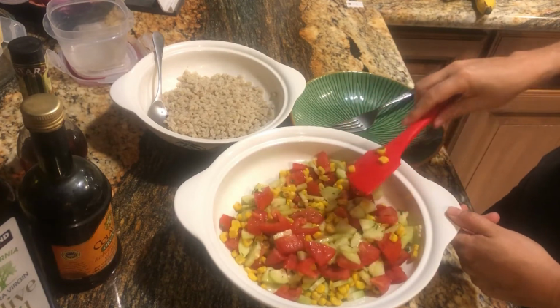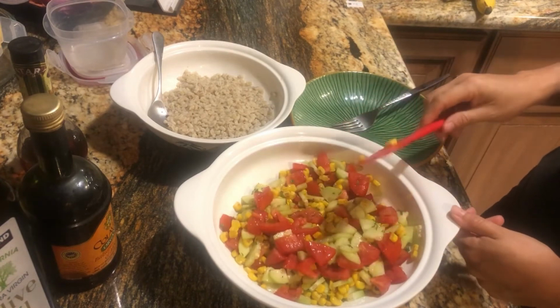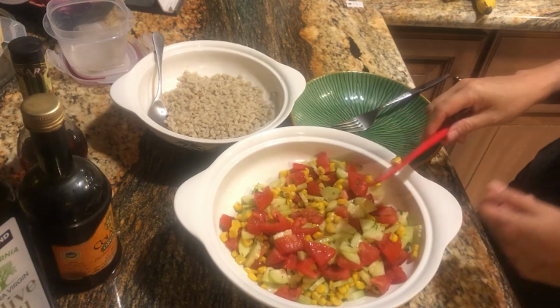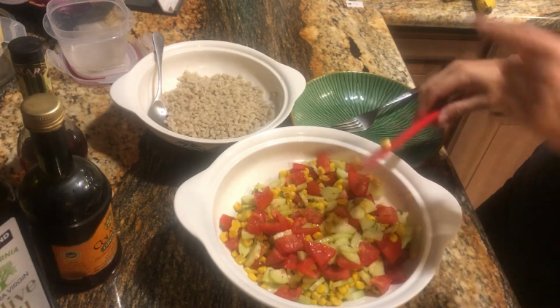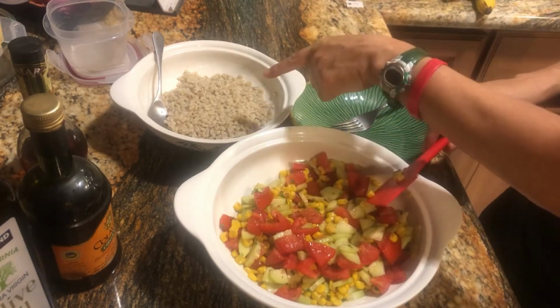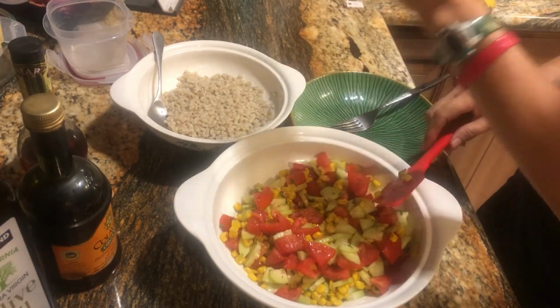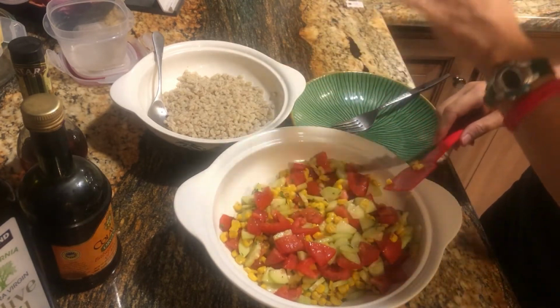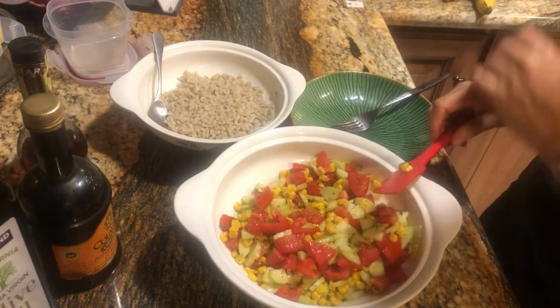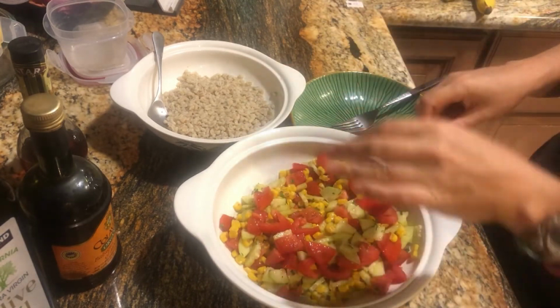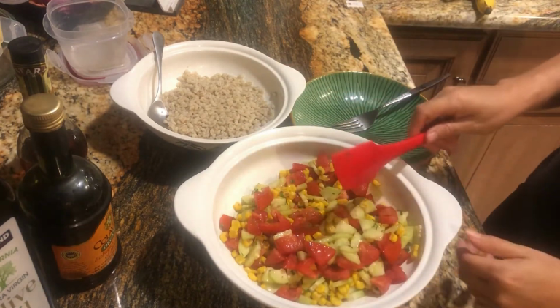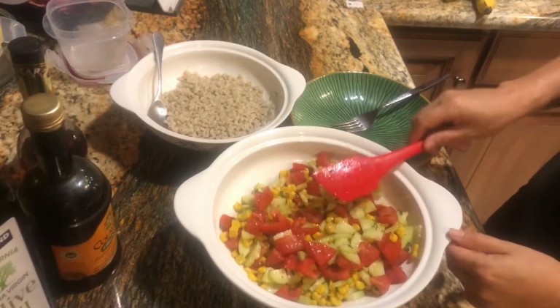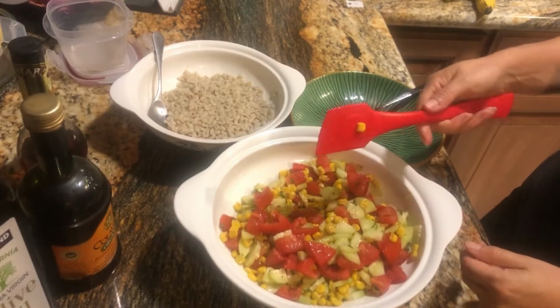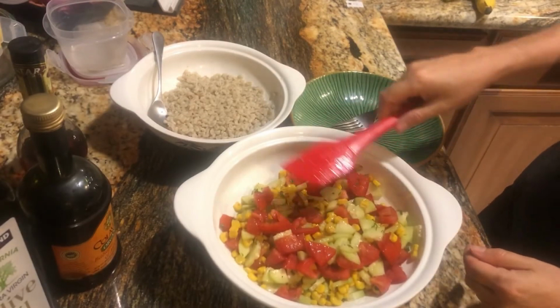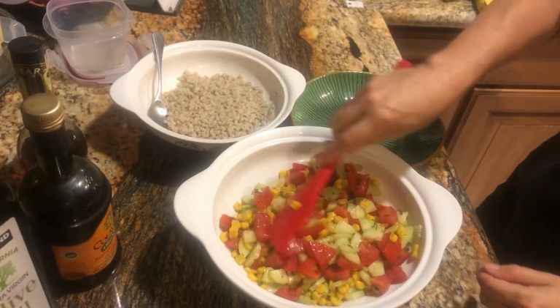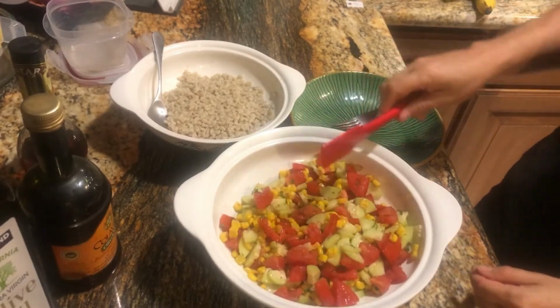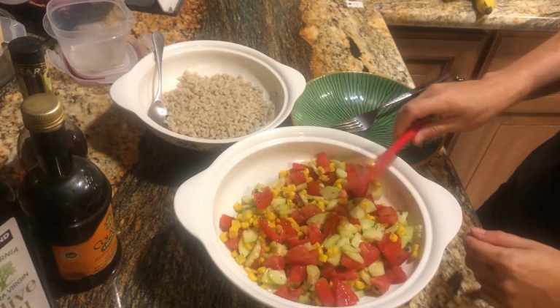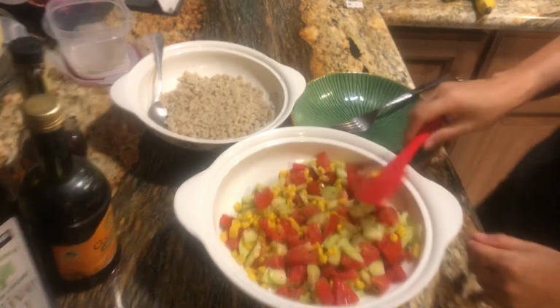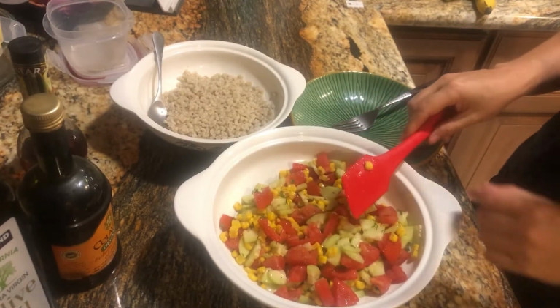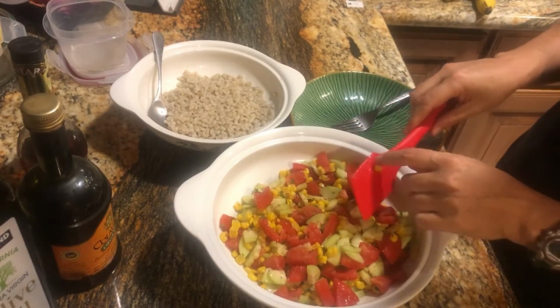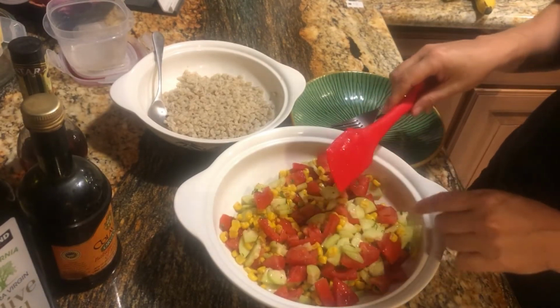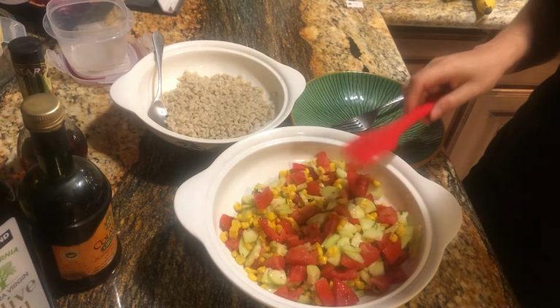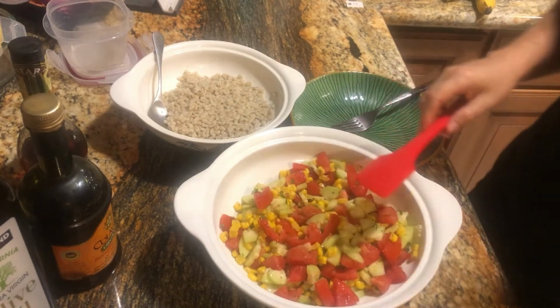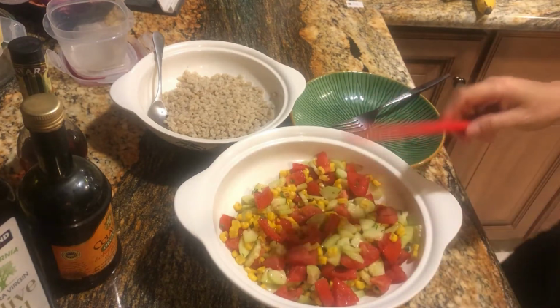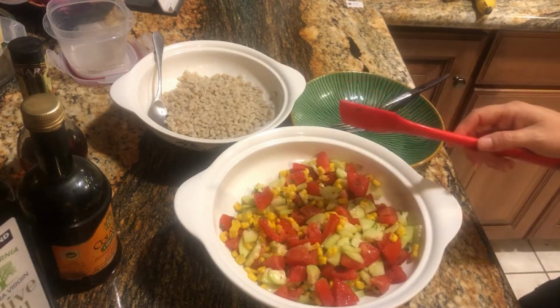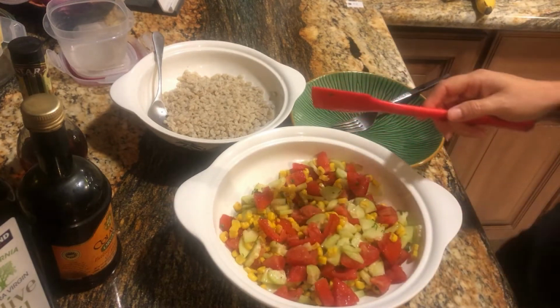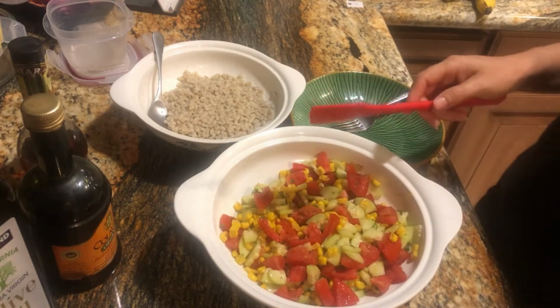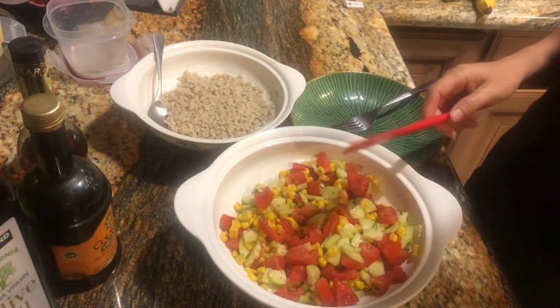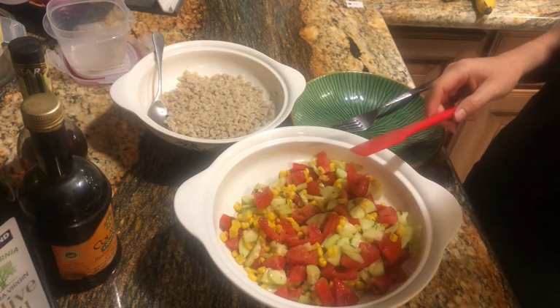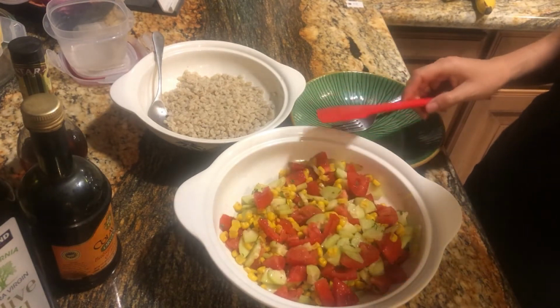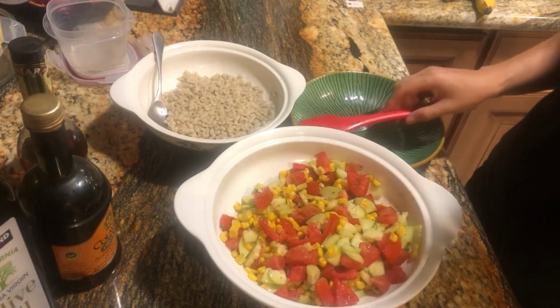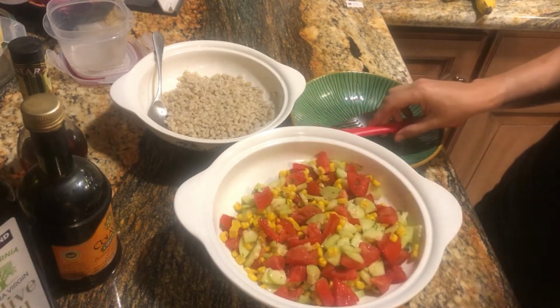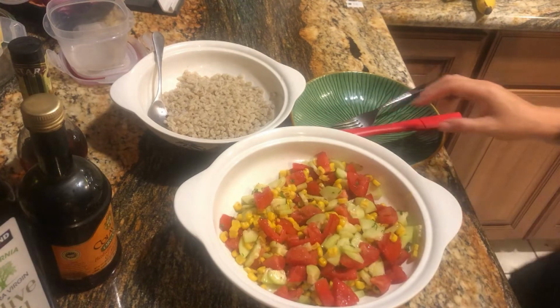Then we will put a little bit of our barley in our bowl, add this on top, mix it up, and enjoy. It'll seem like no time to you, but it'll be a little bit of time for me — magic of movie editing.